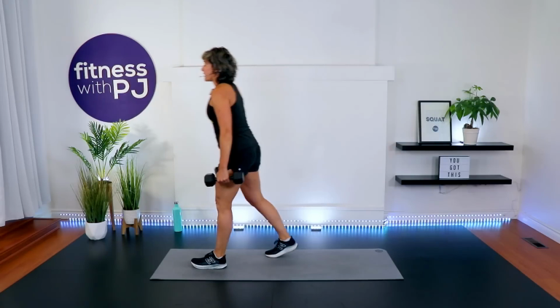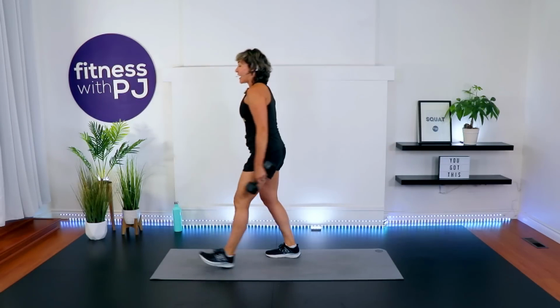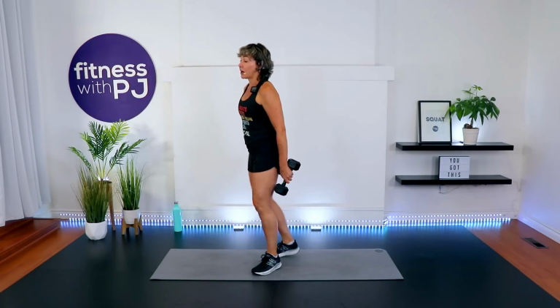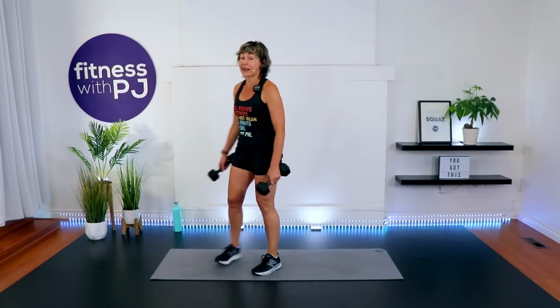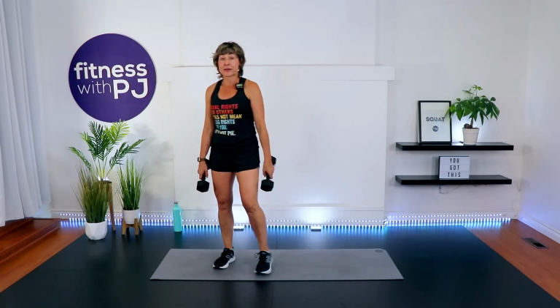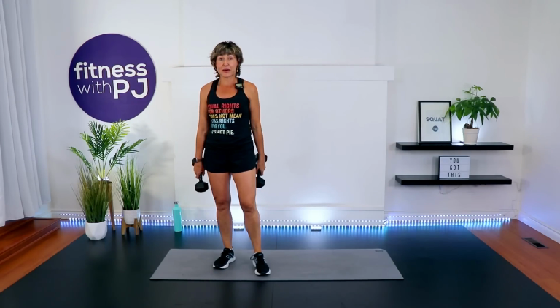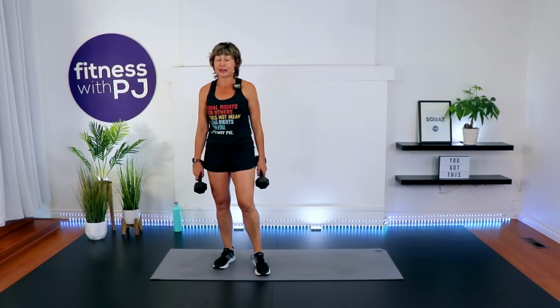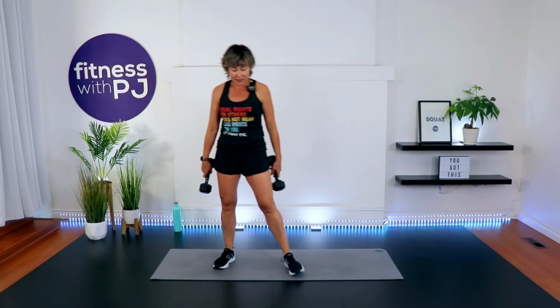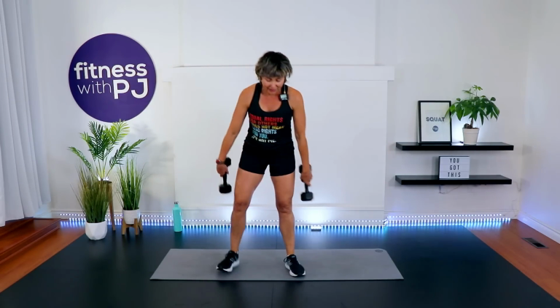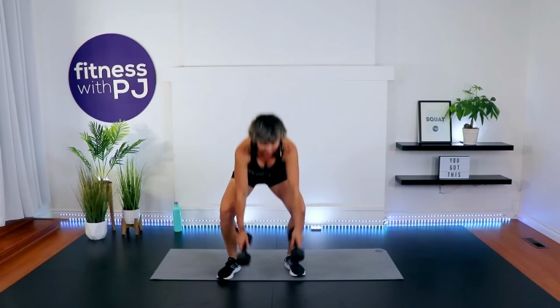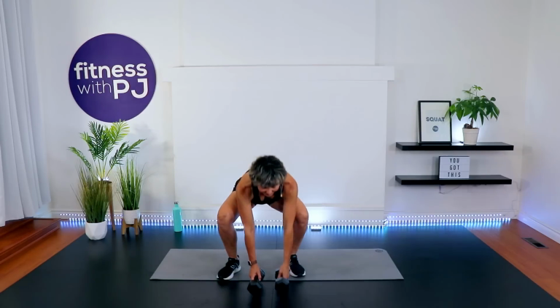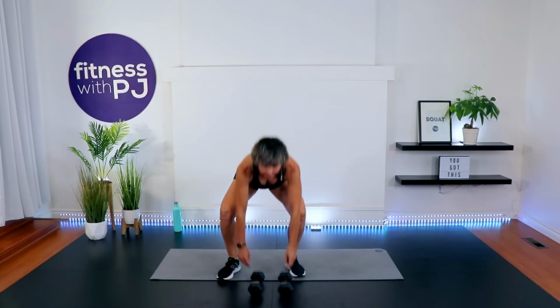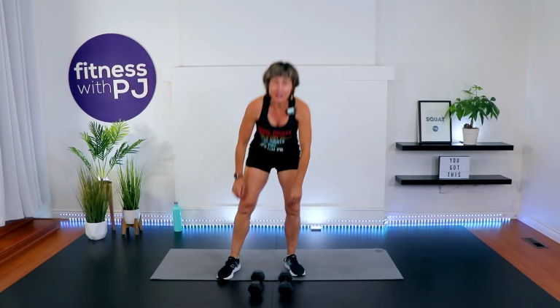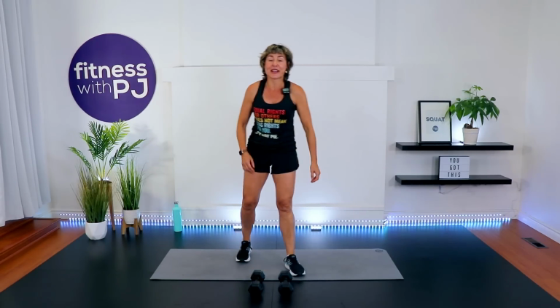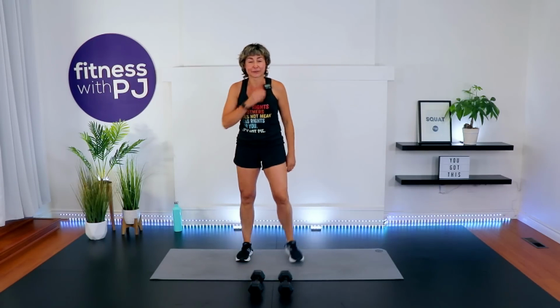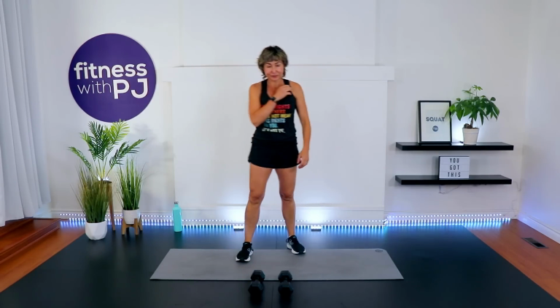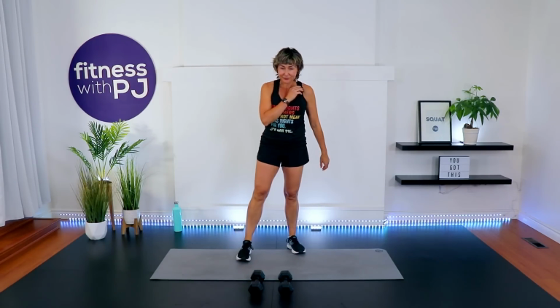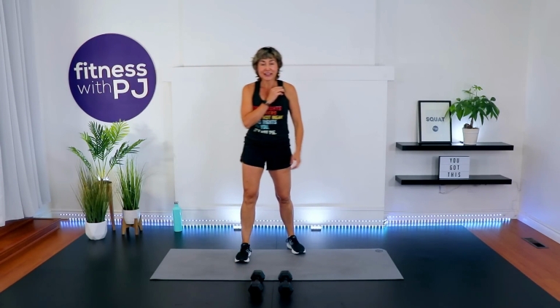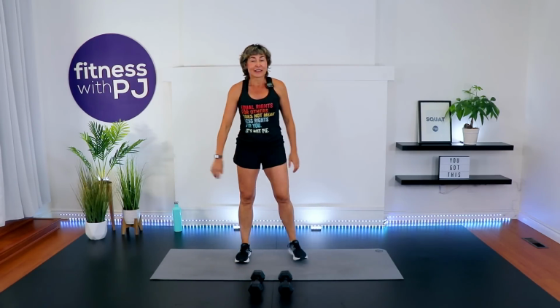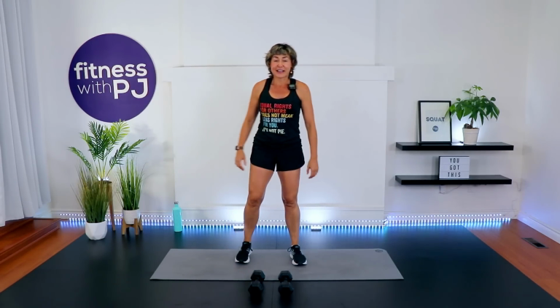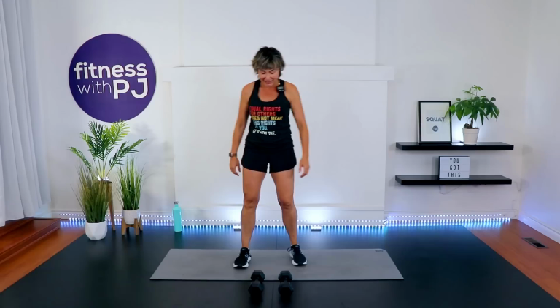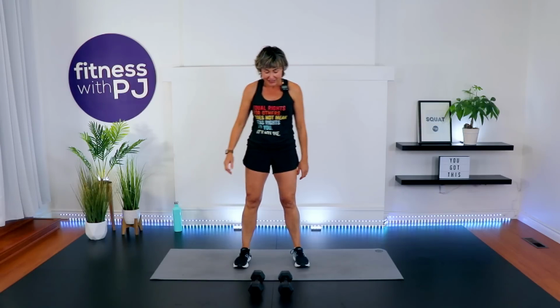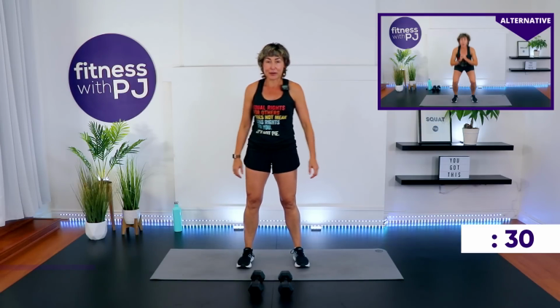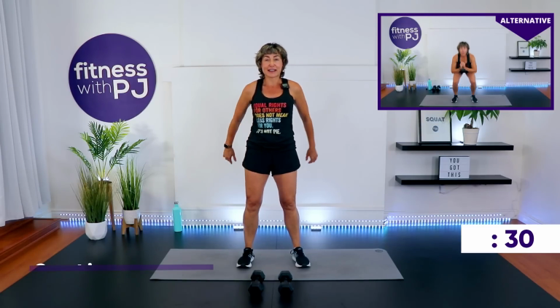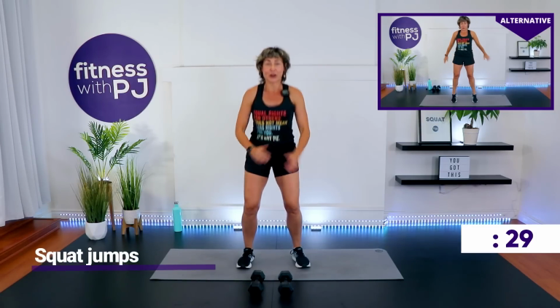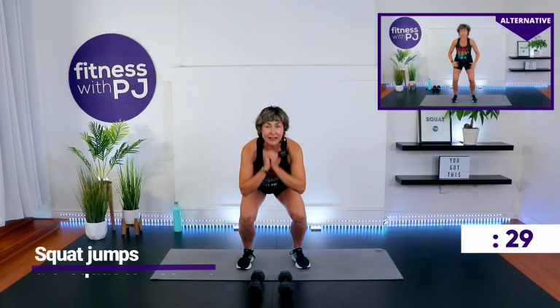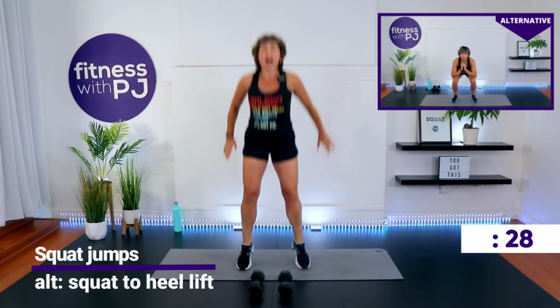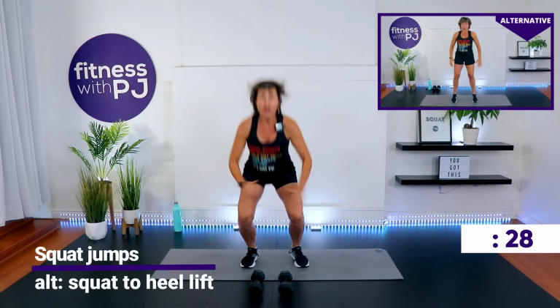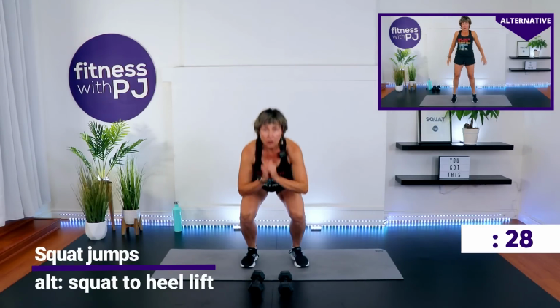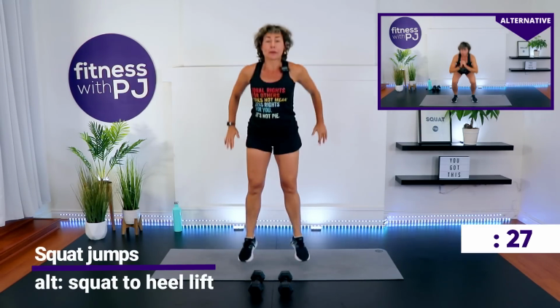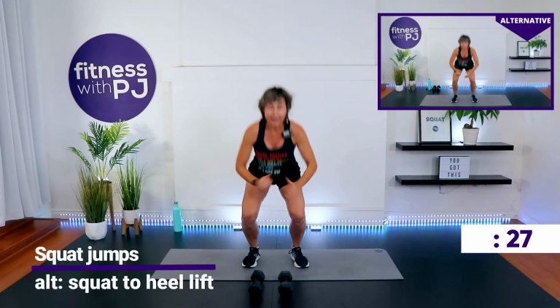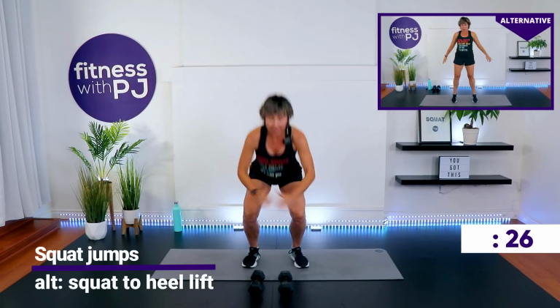Time. Squat jumps — feet apart, go. Land soft or low impact, up to you.